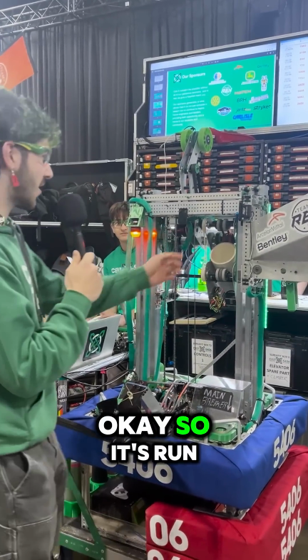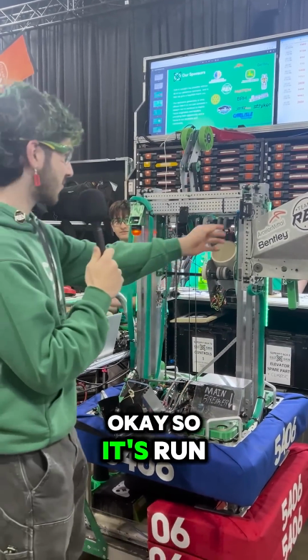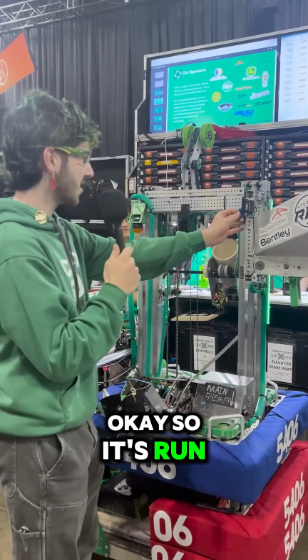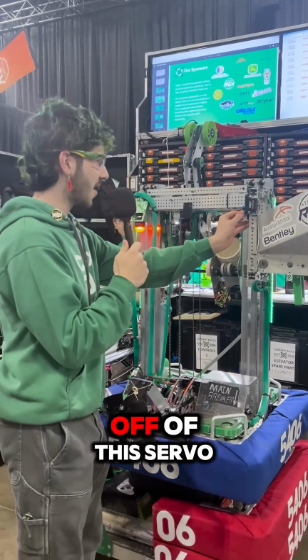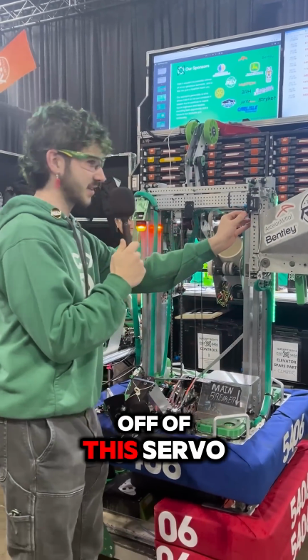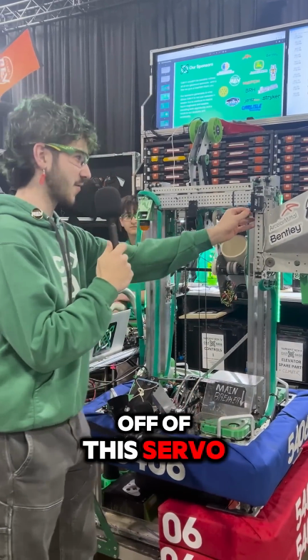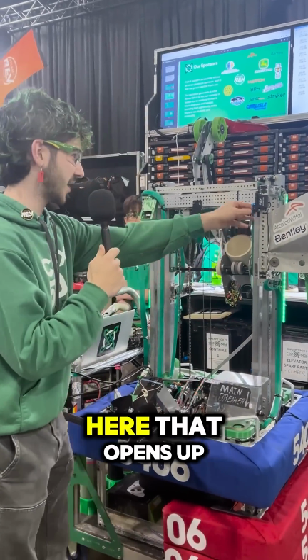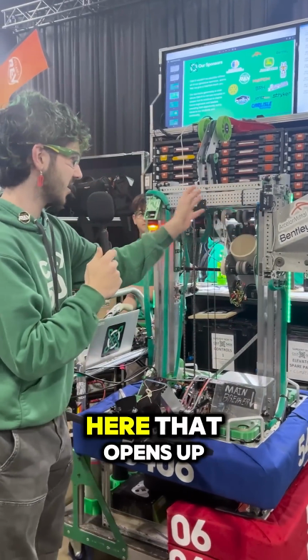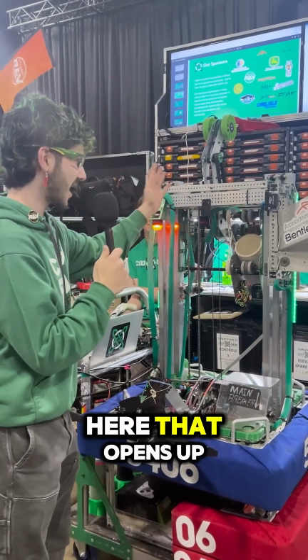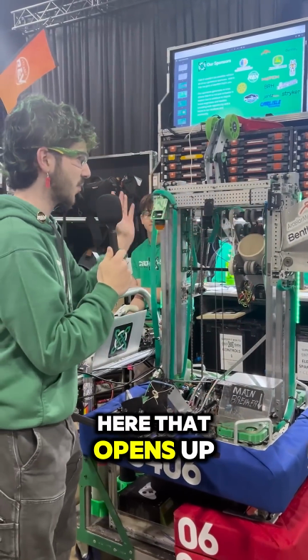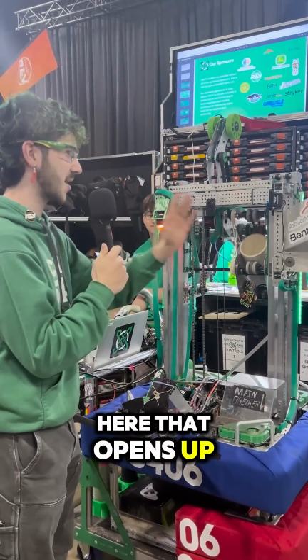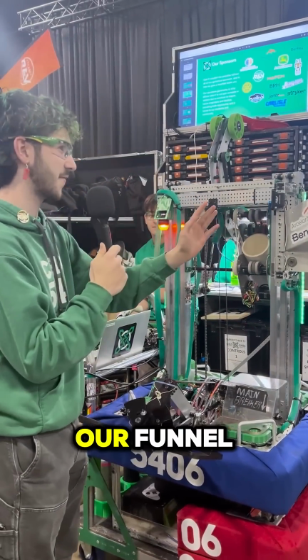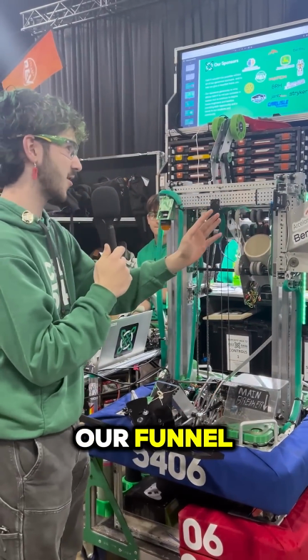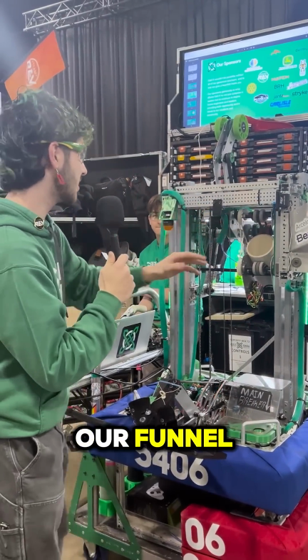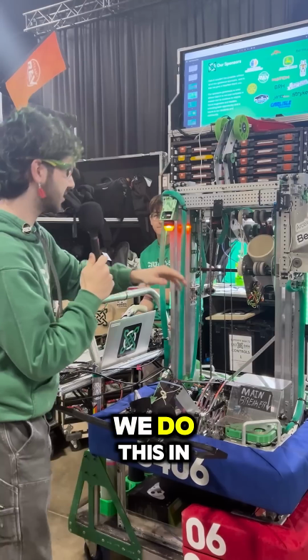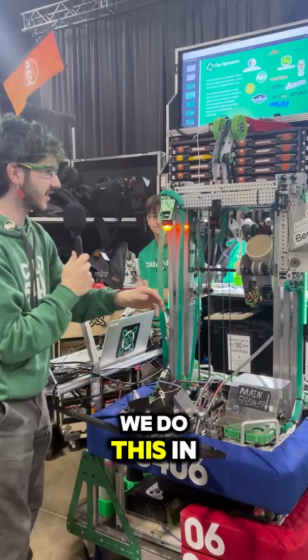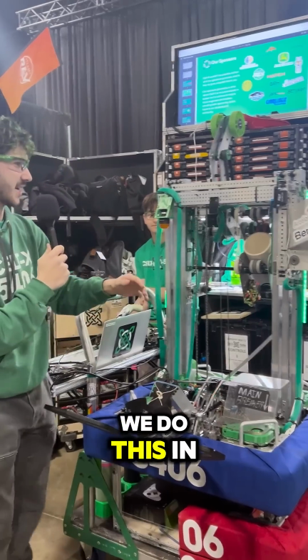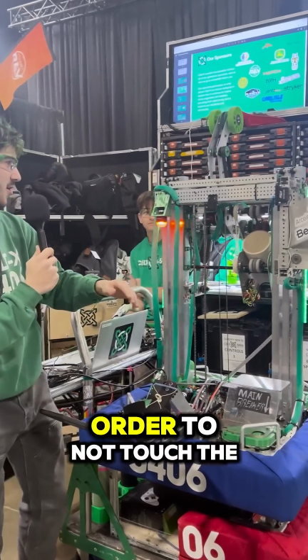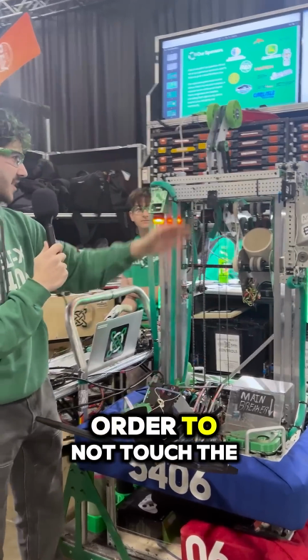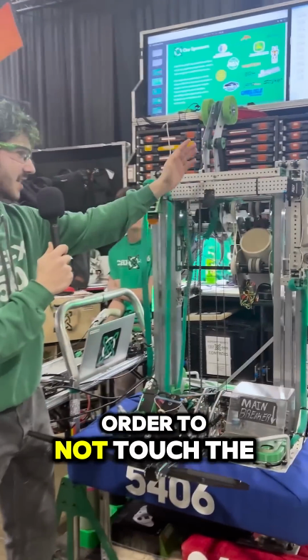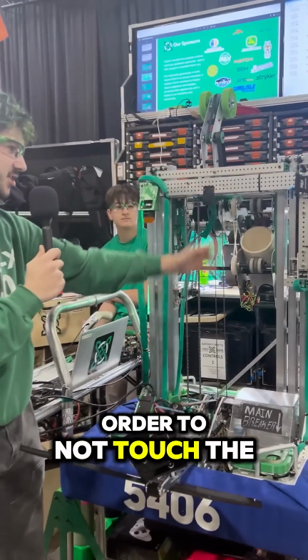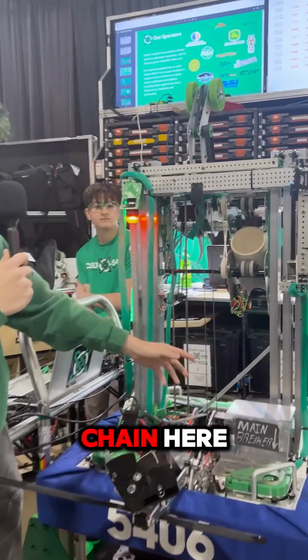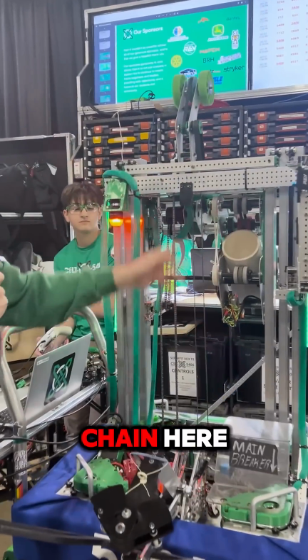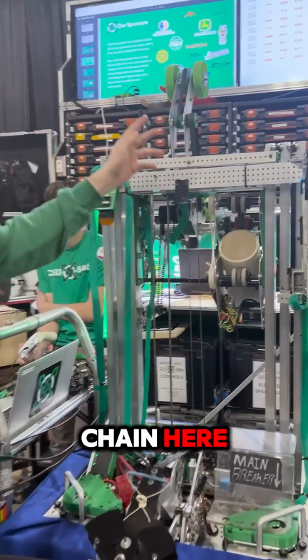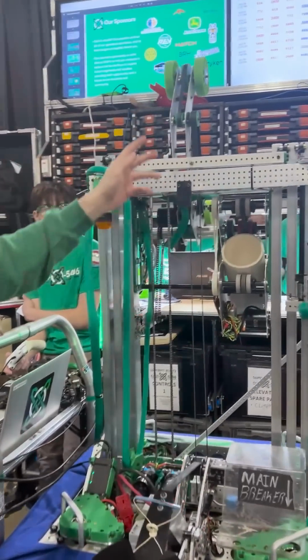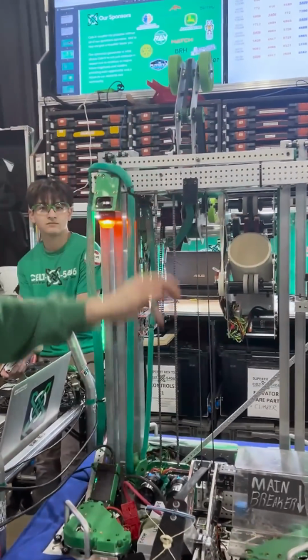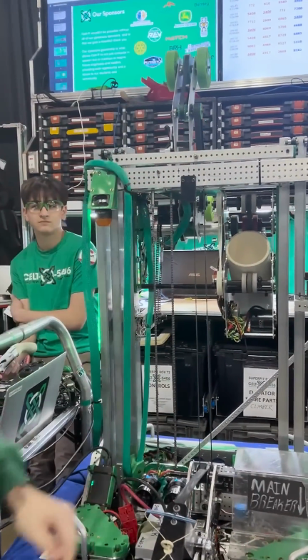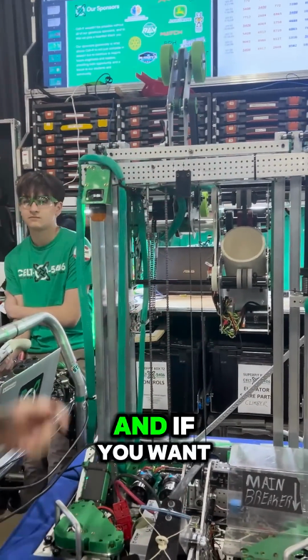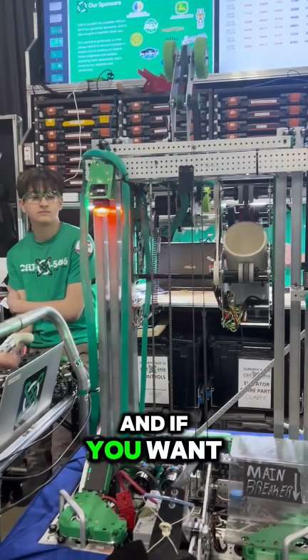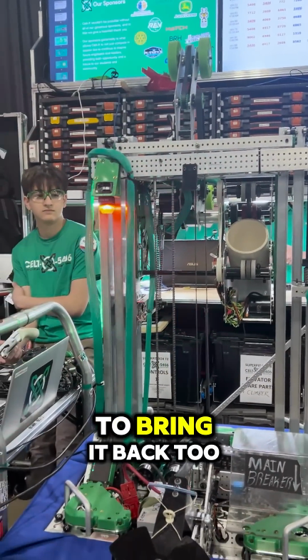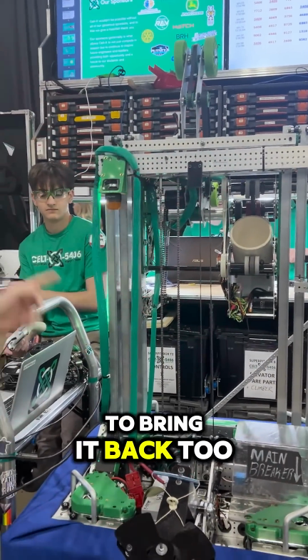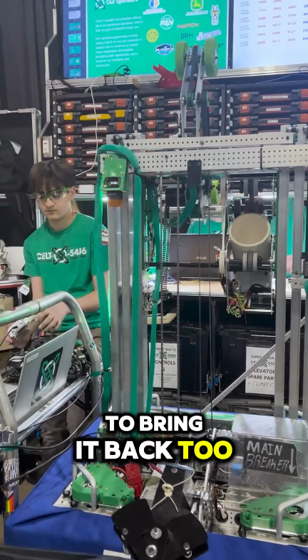So it's run off of this servo here that opens up our funnel. We do this in order to not touch the chain here, and if you want to bring it back too.